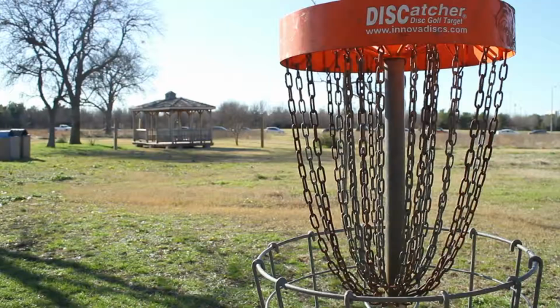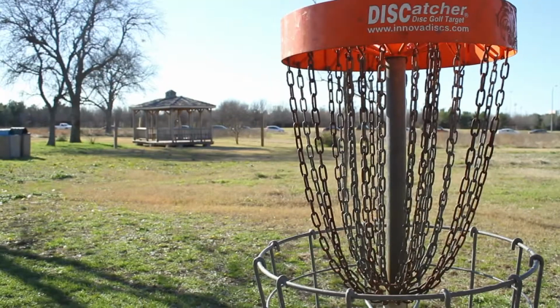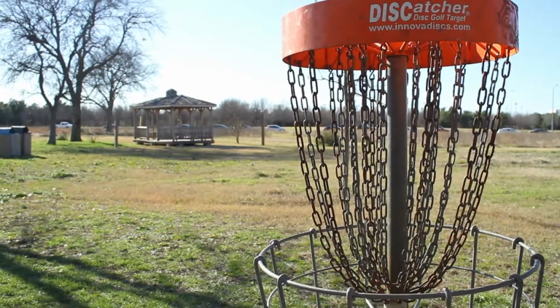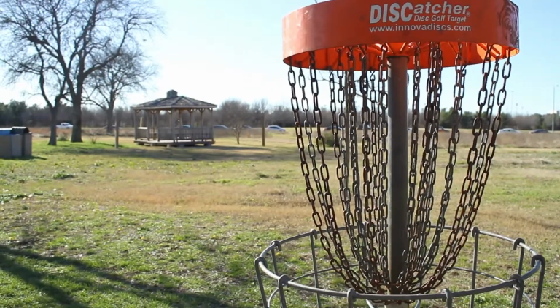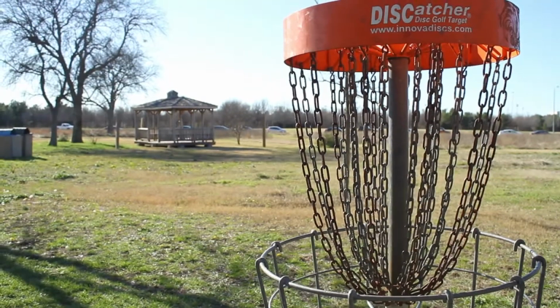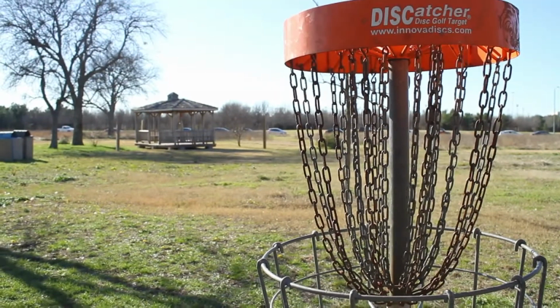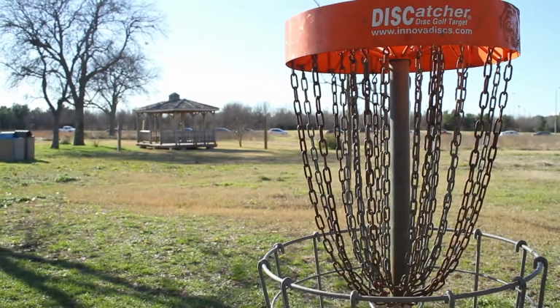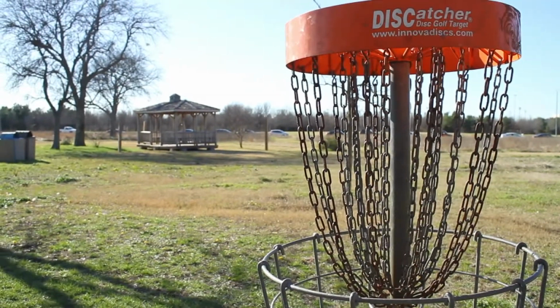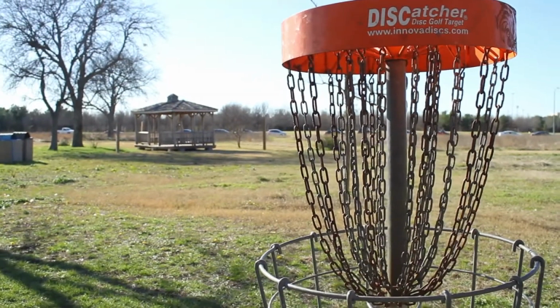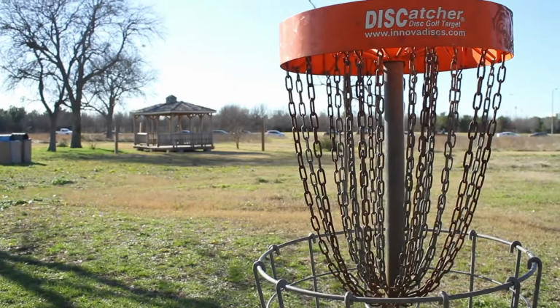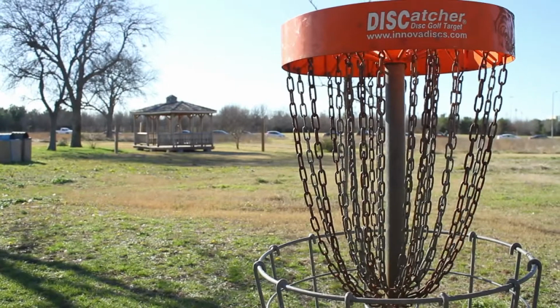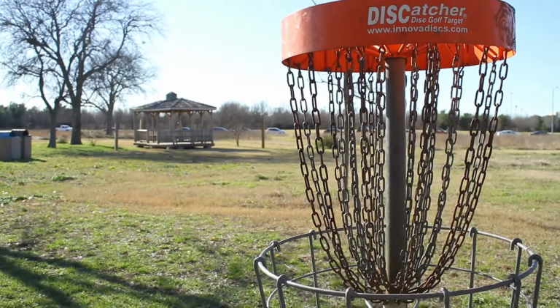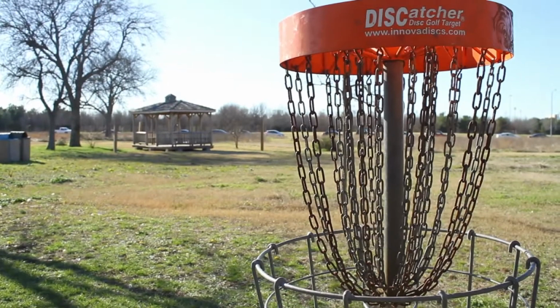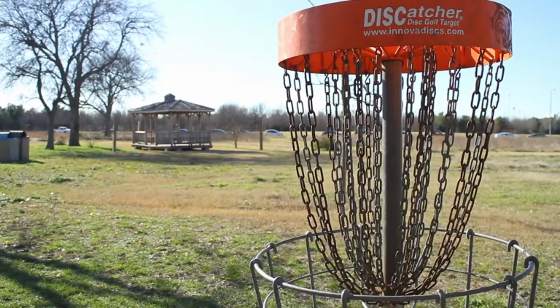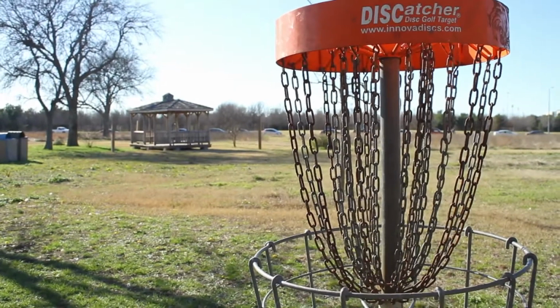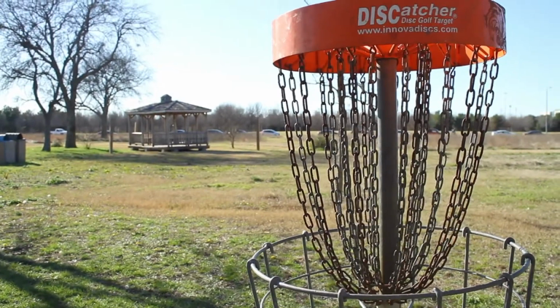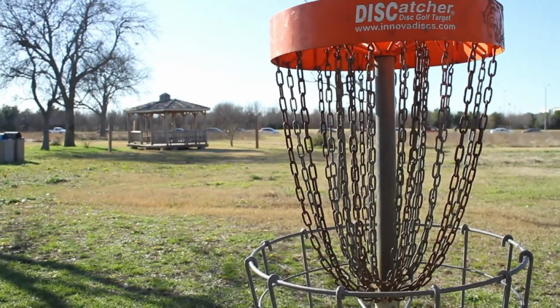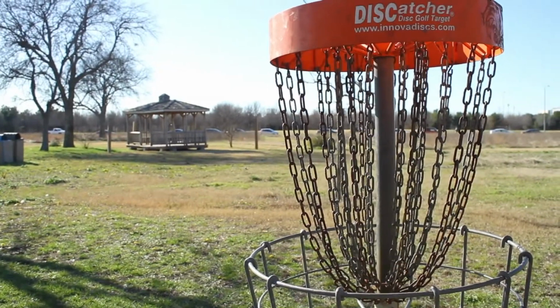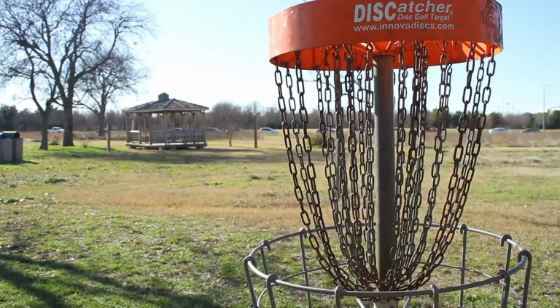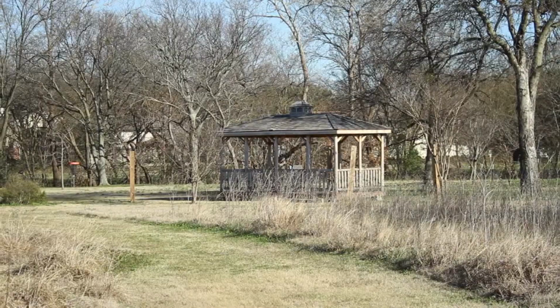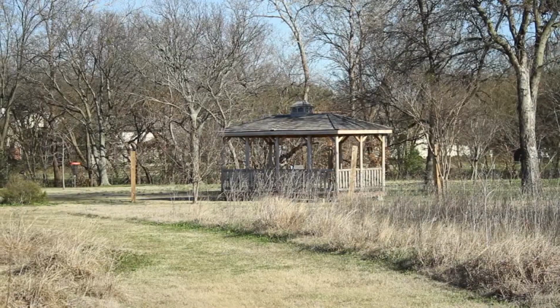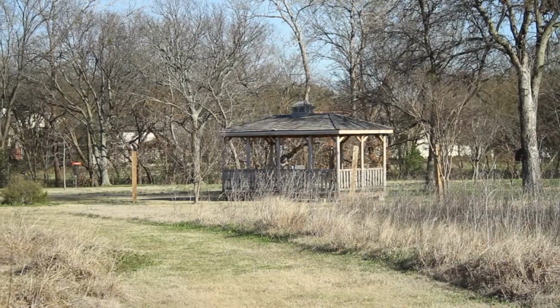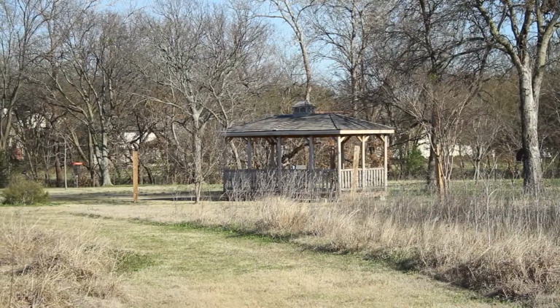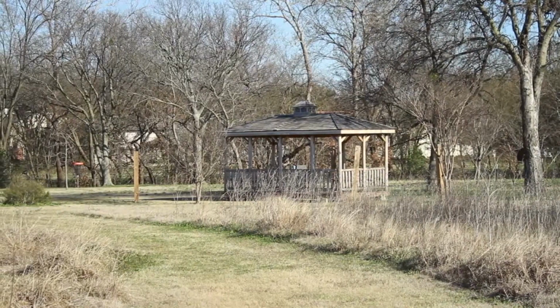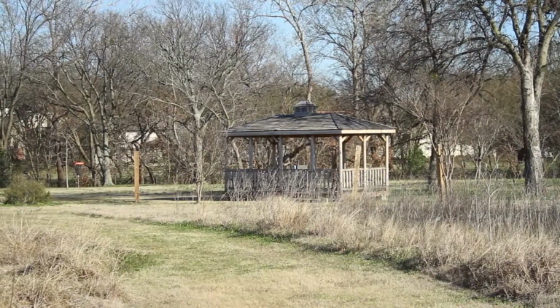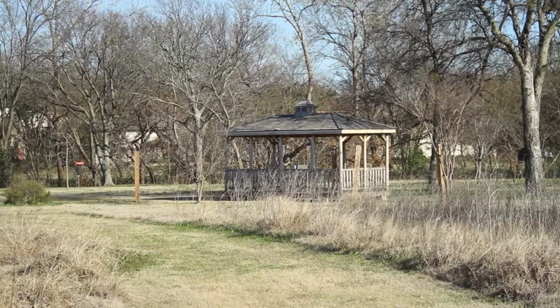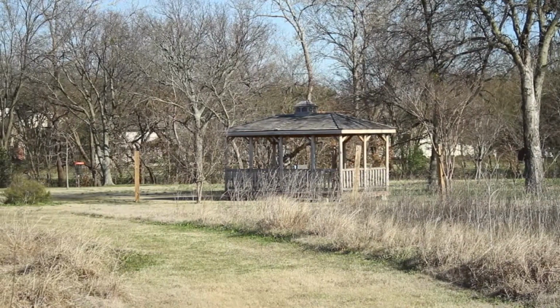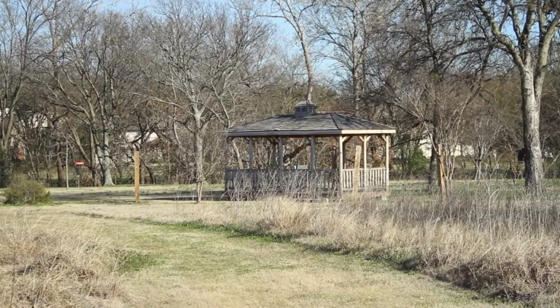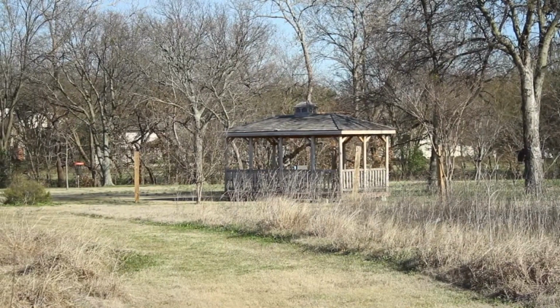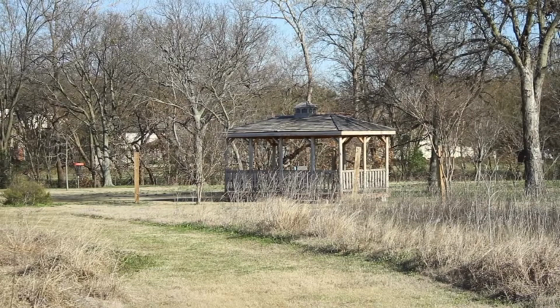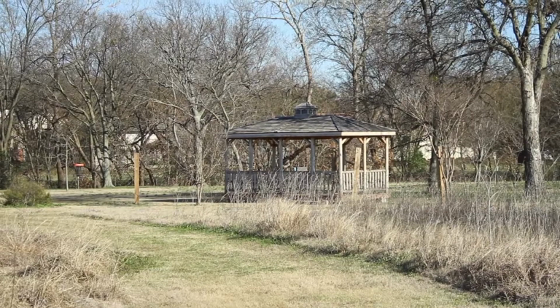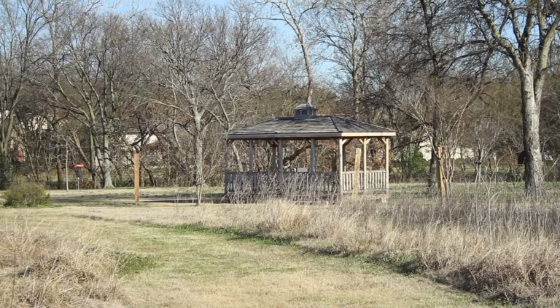The gazebo is beside UTD's disc golf course. It's a great place to hang out on a spring day. If you're ever in the area, sit down and relax — it's what gazebos are made for.